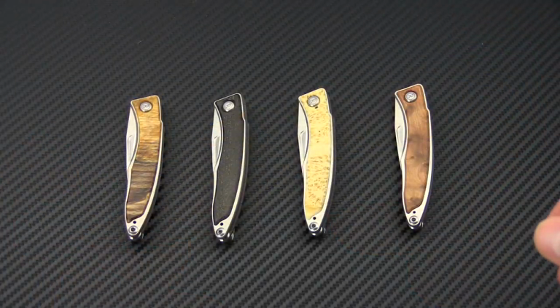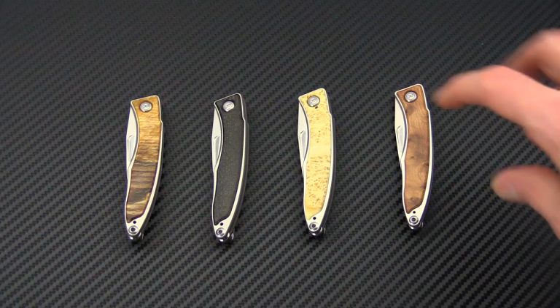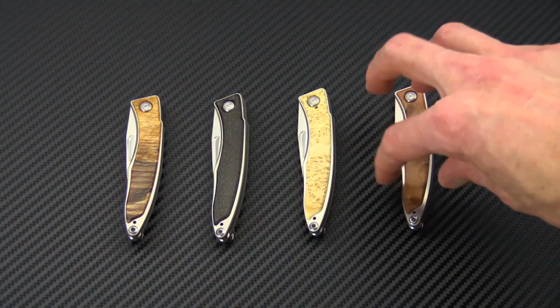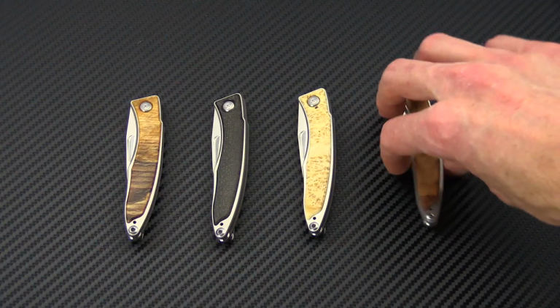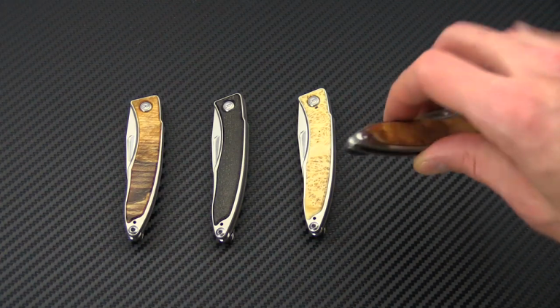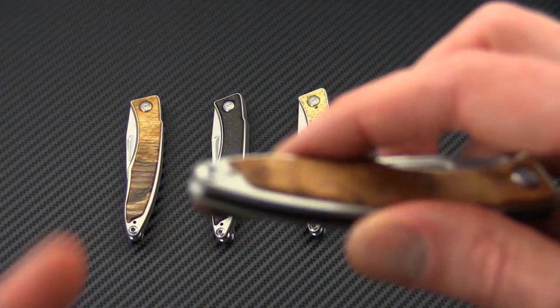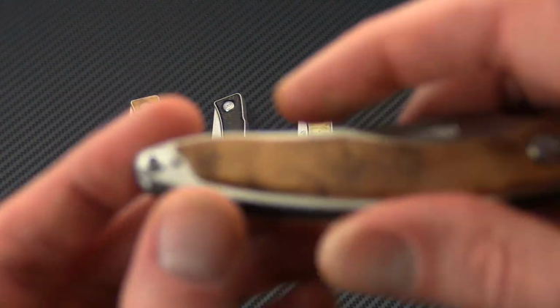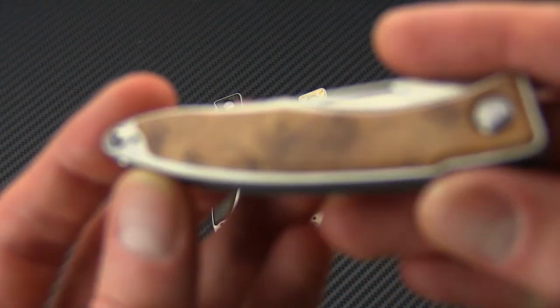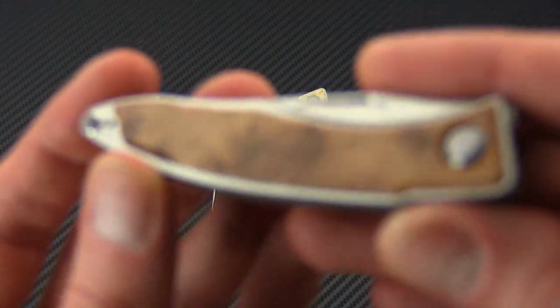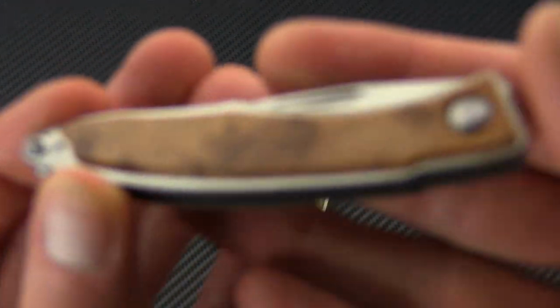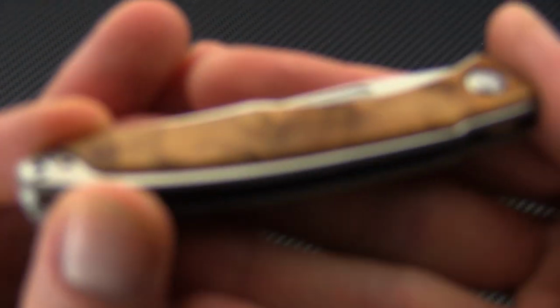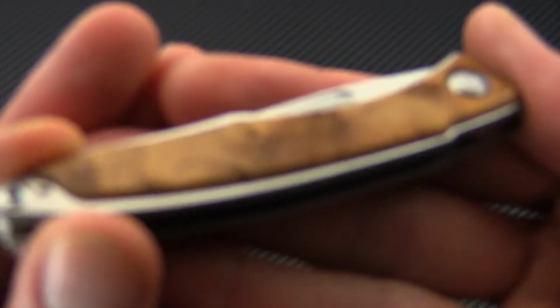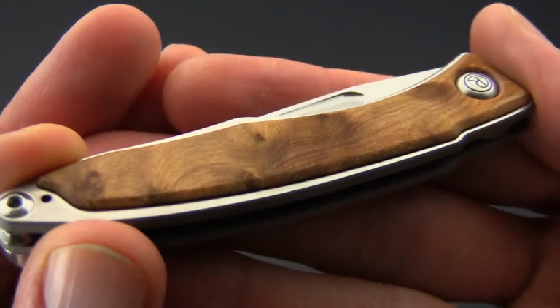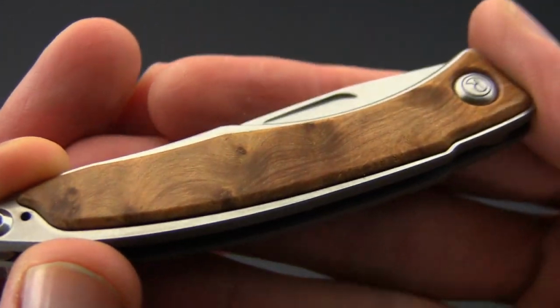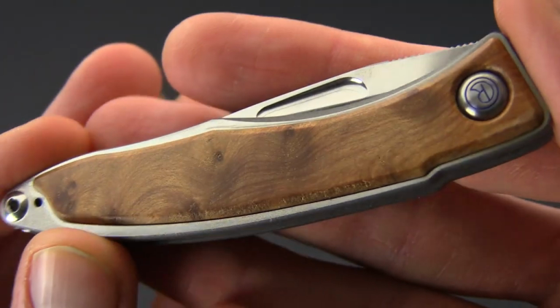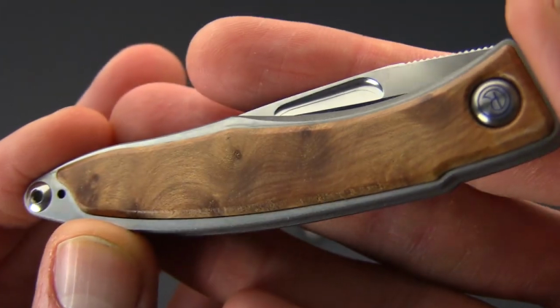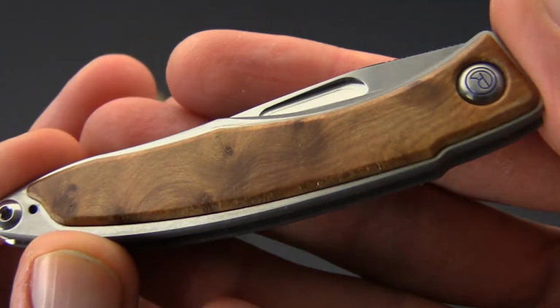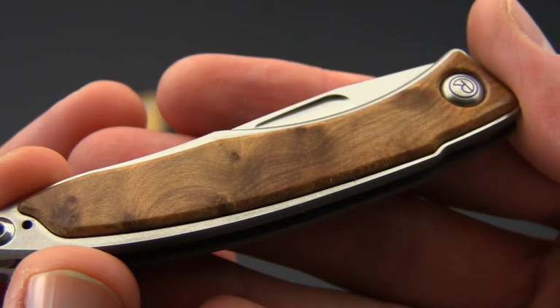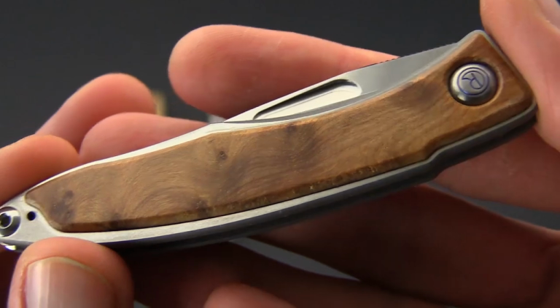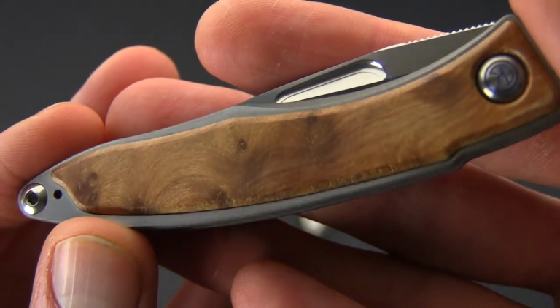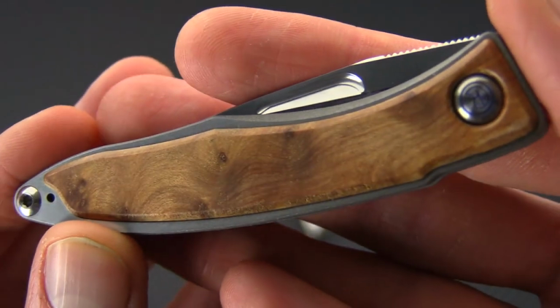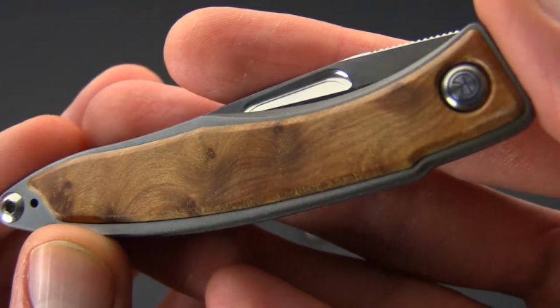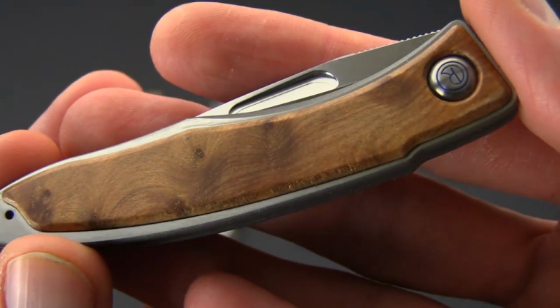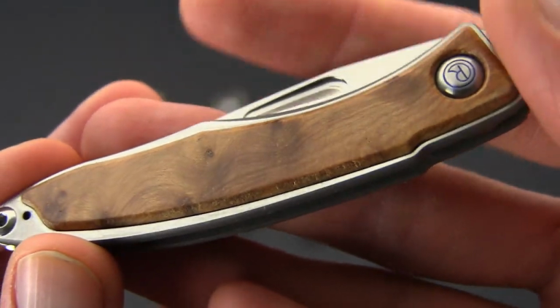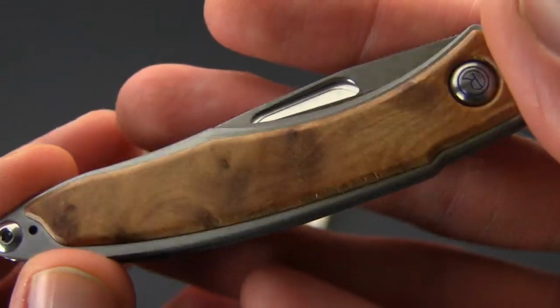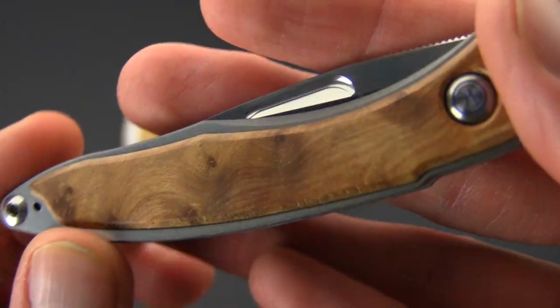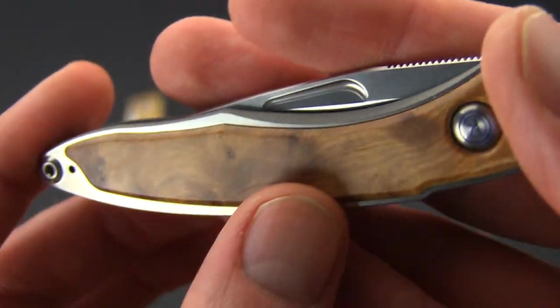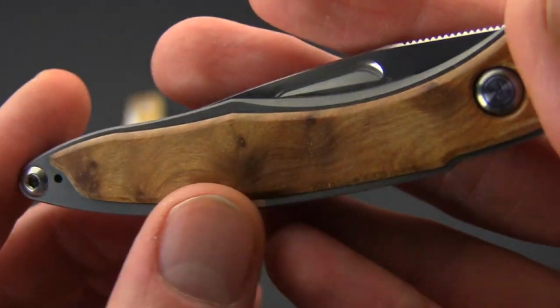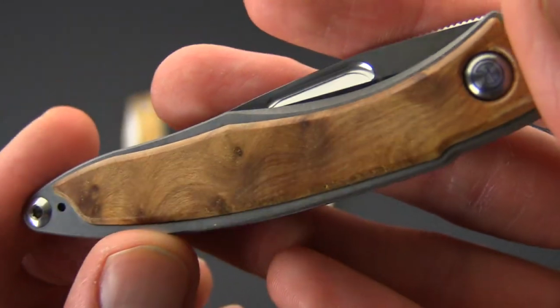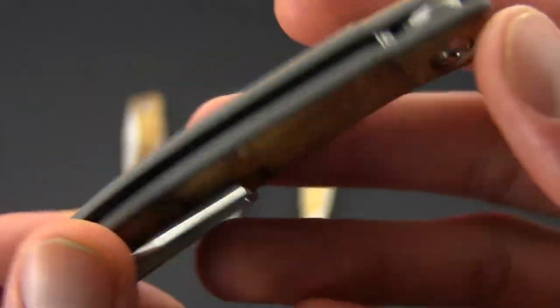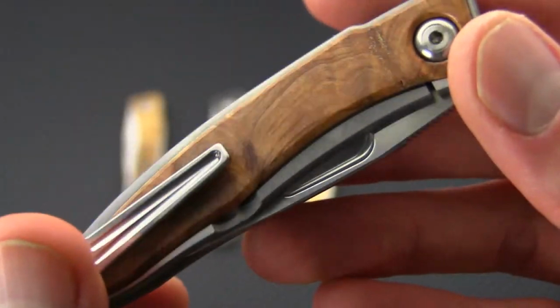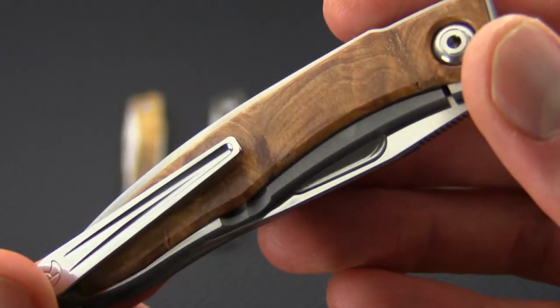And finally we have the Thuya wood, which is a warm honey colored wood. You're going to get a light amount of figuring on this one, but still with a fair amount of character.